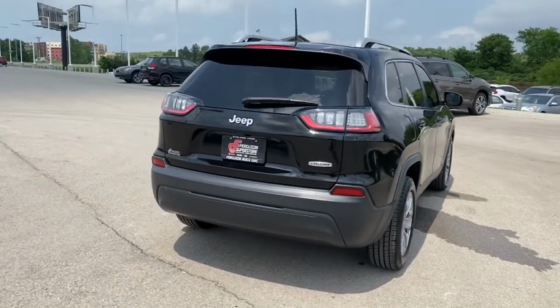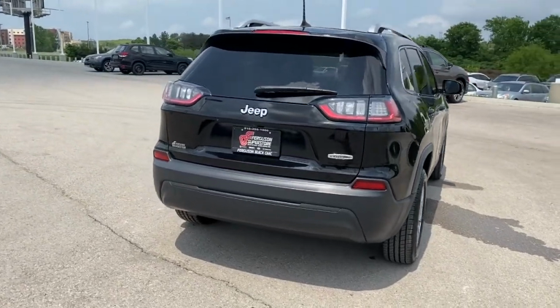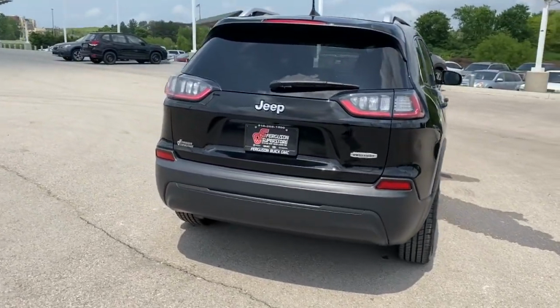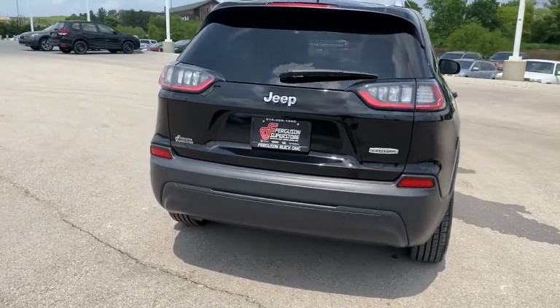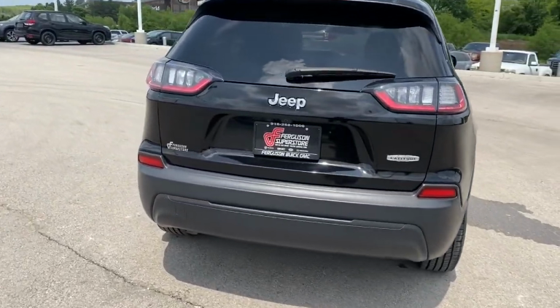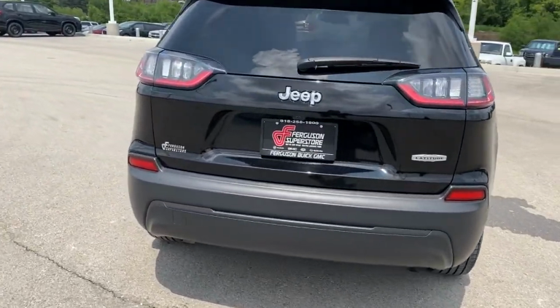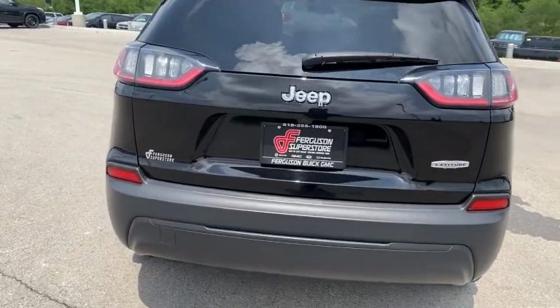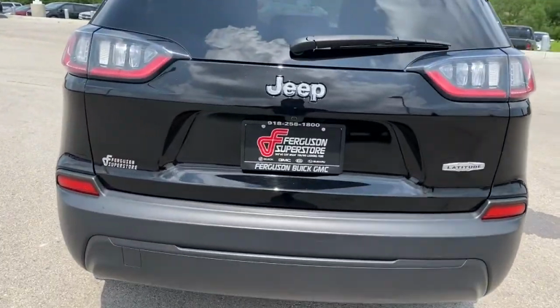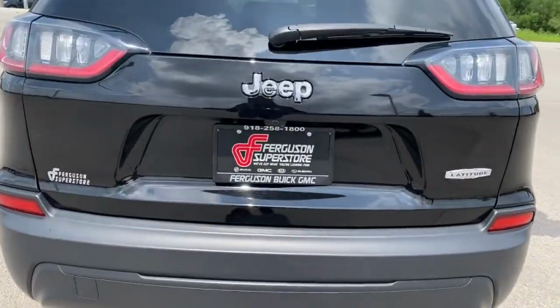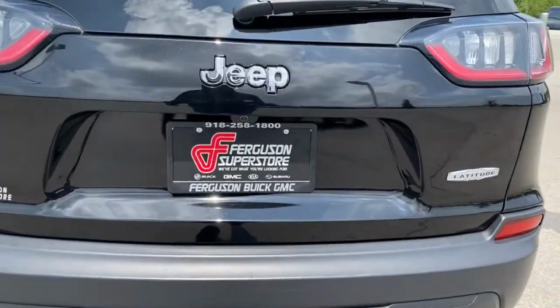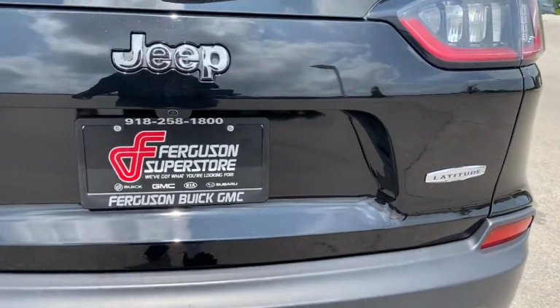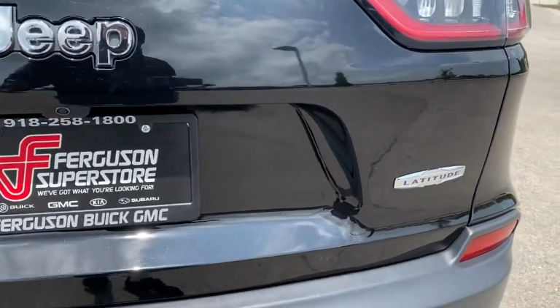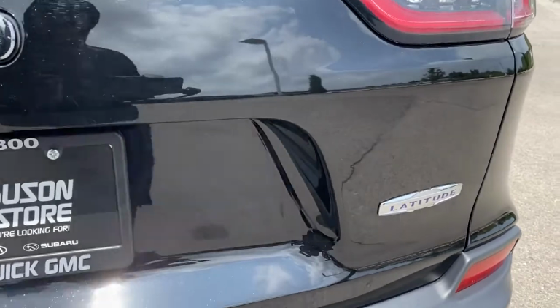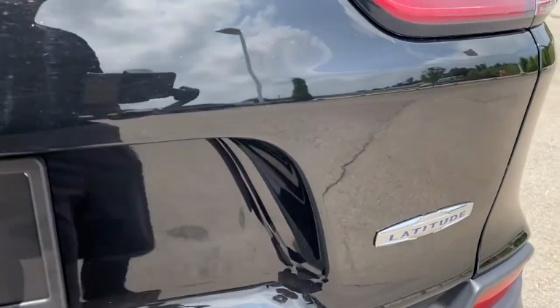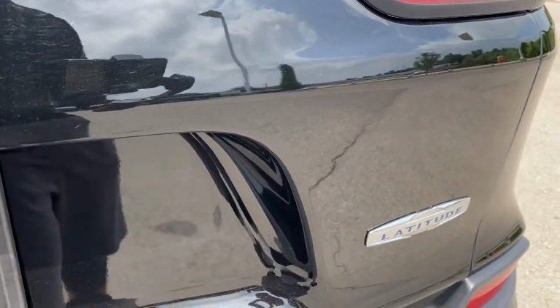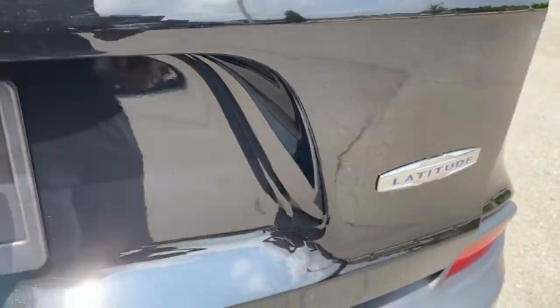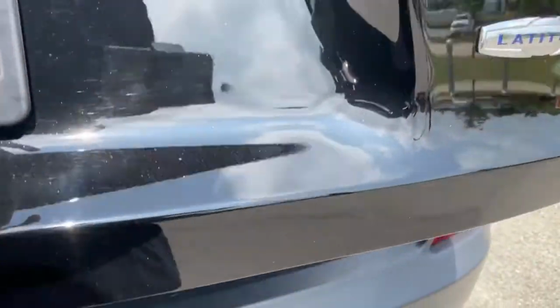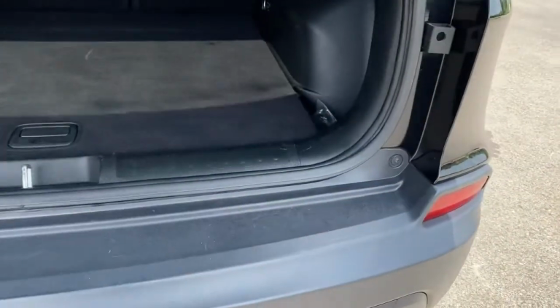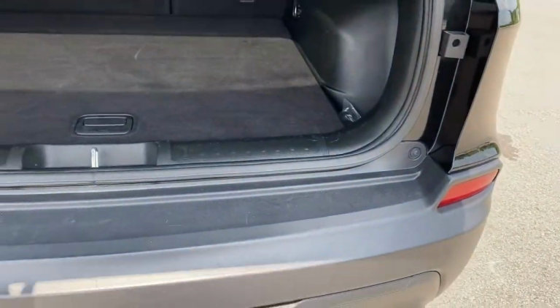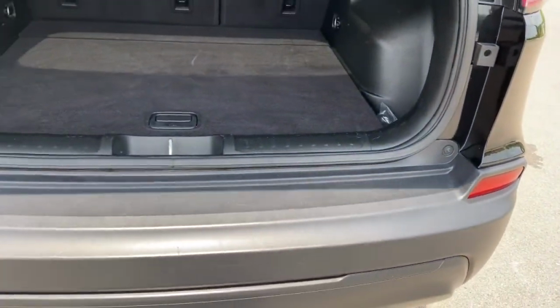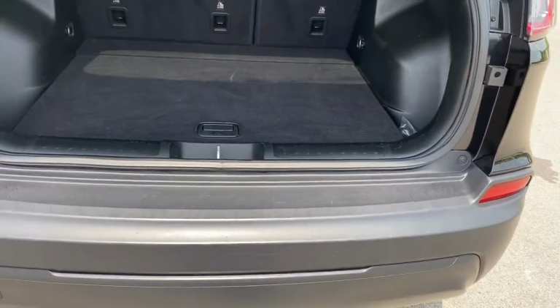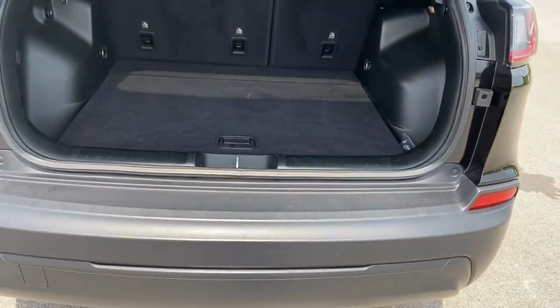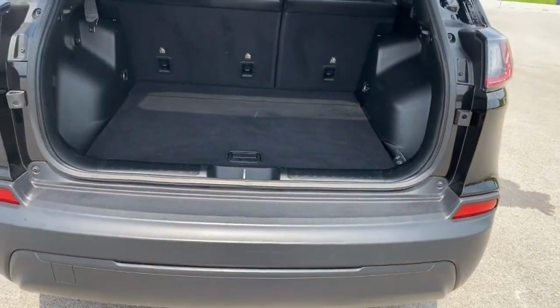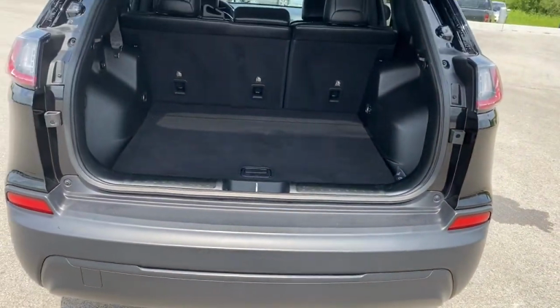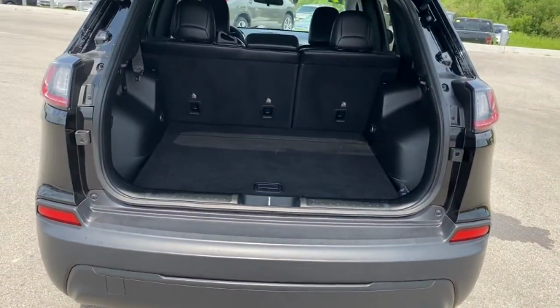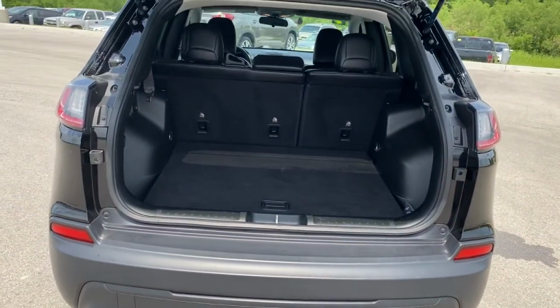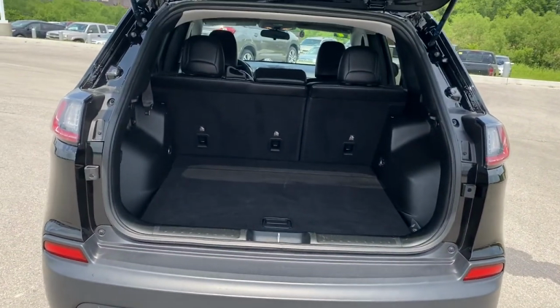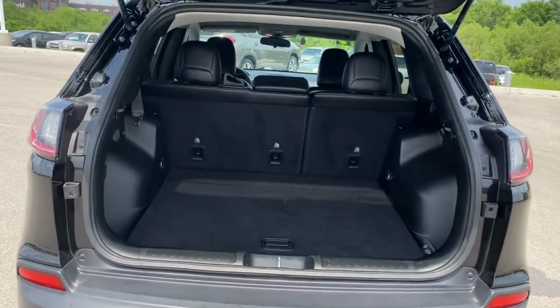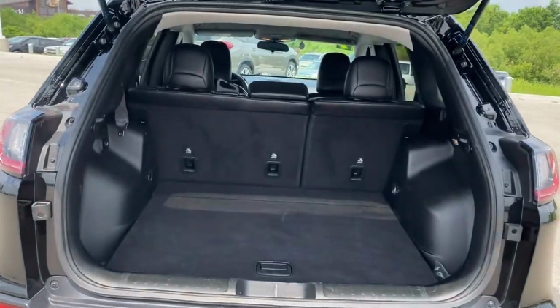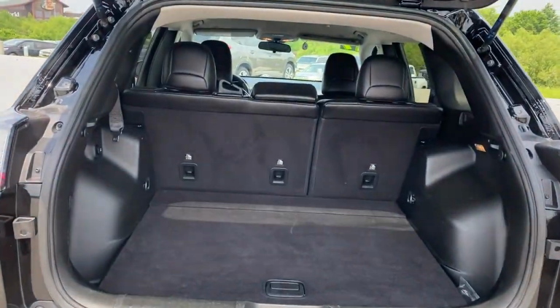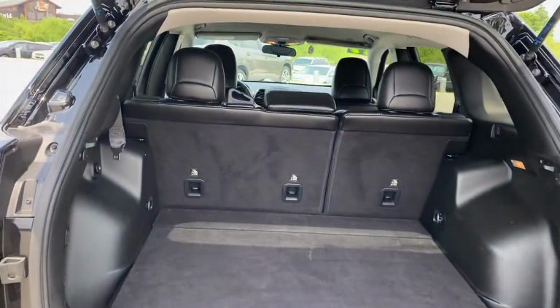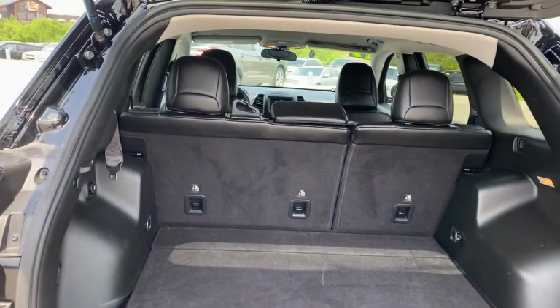The following are some of this vehicle's highlighted options: keyless entry, keyless start, satellite radio, heated mirrors, fog lamps, and backup camera.